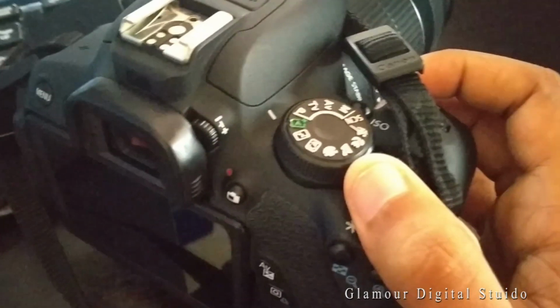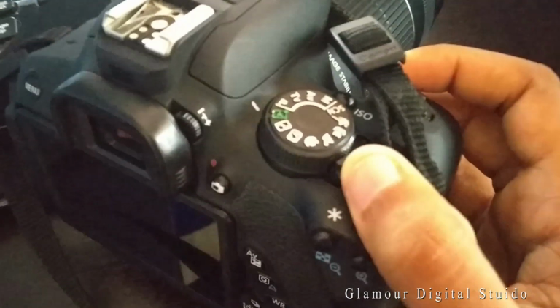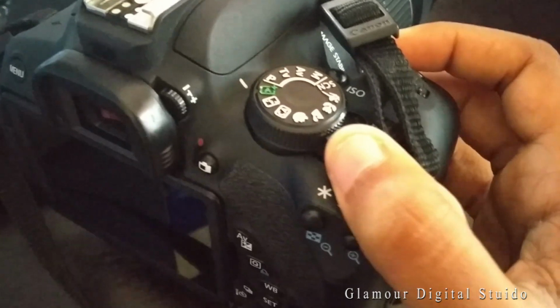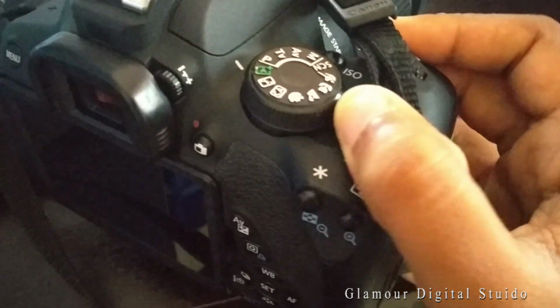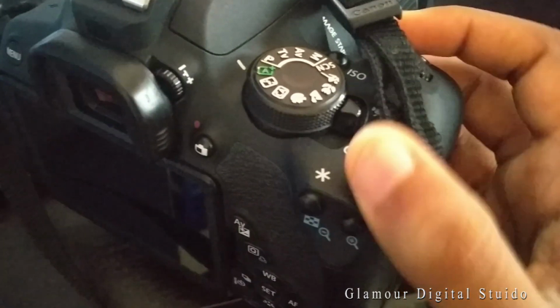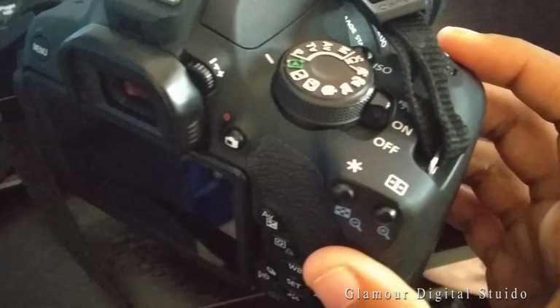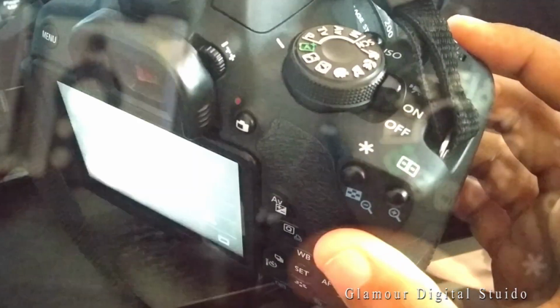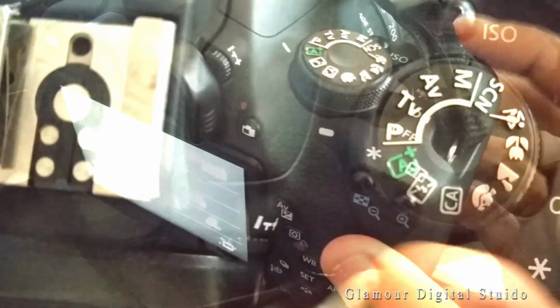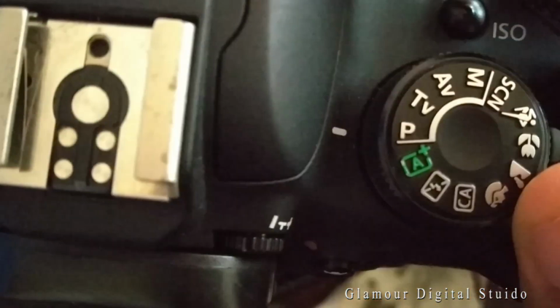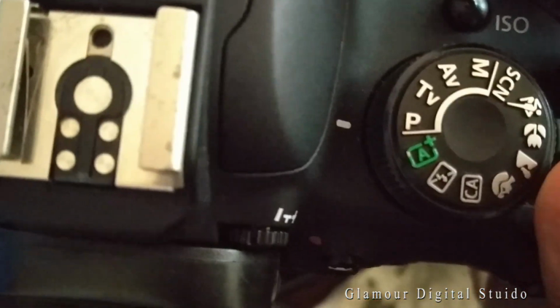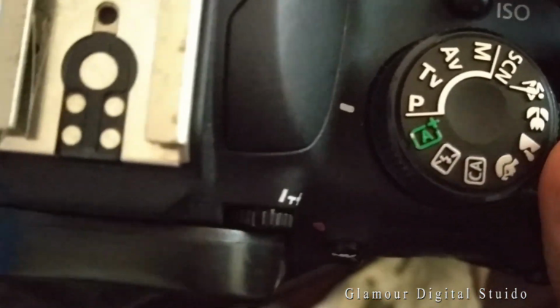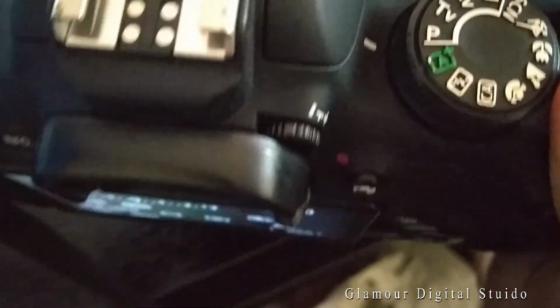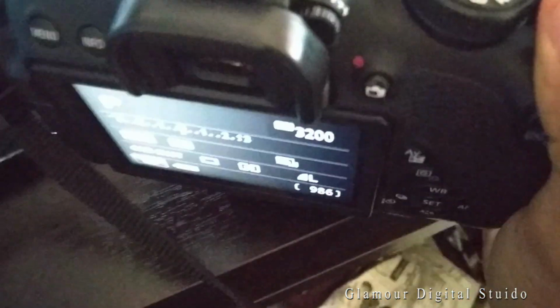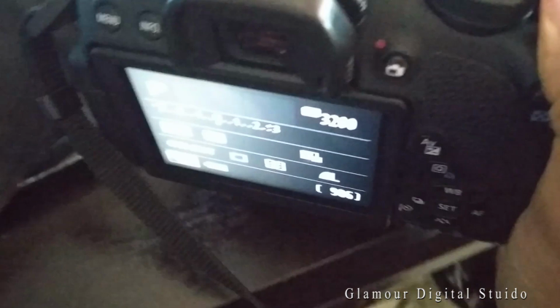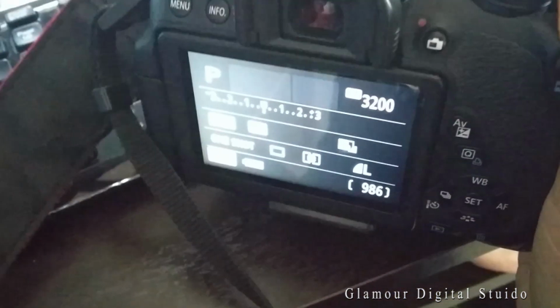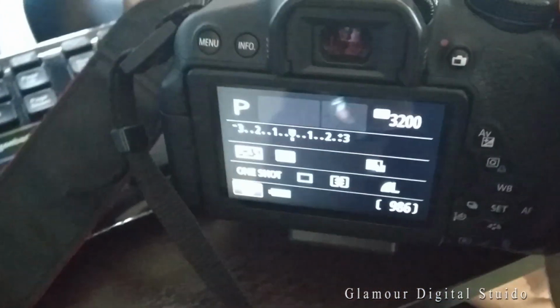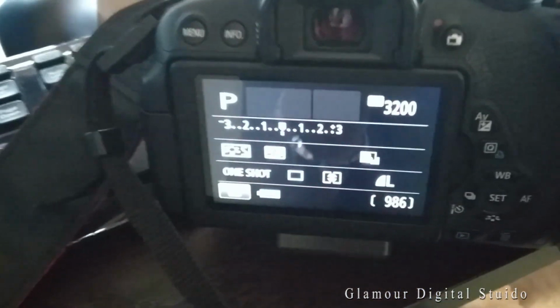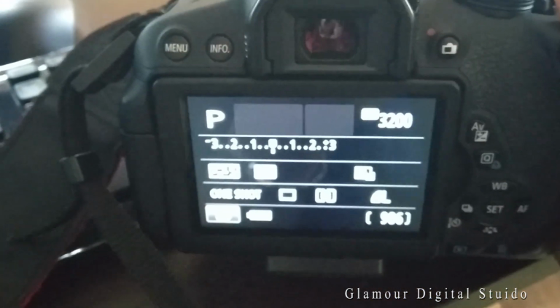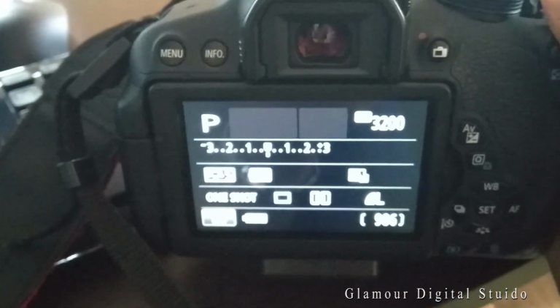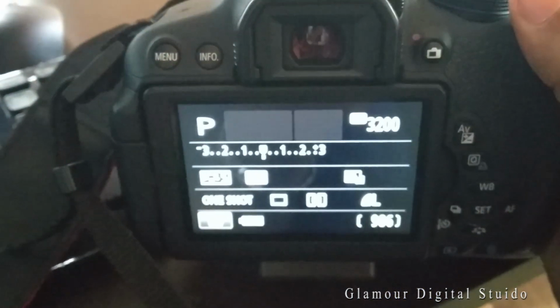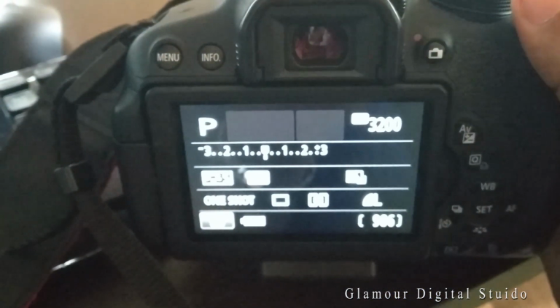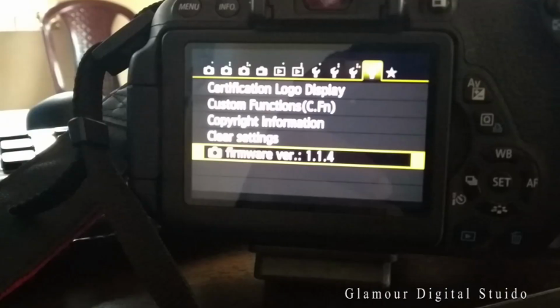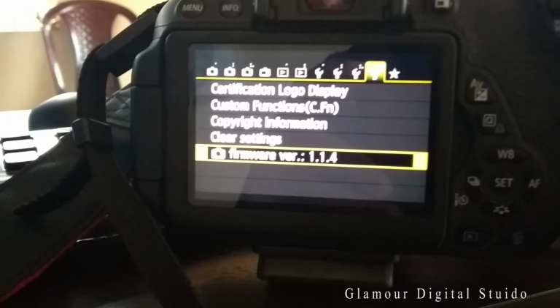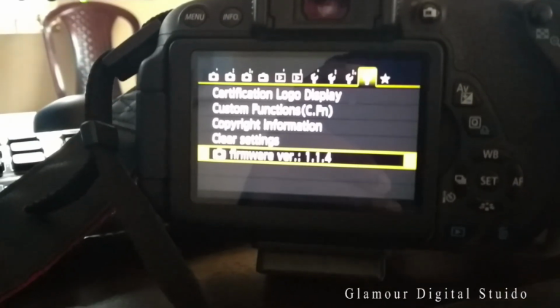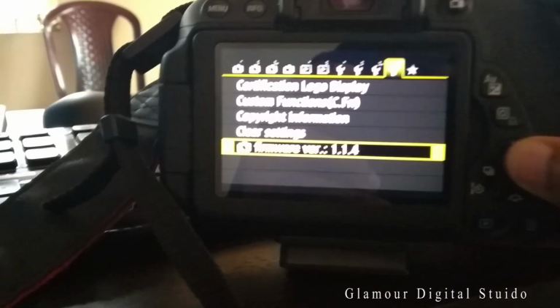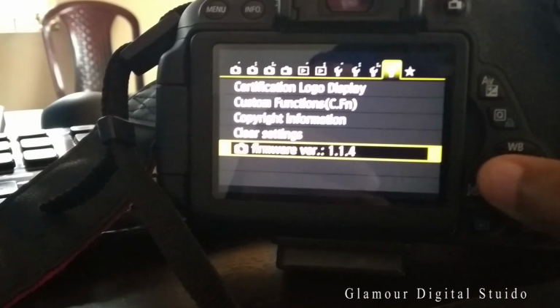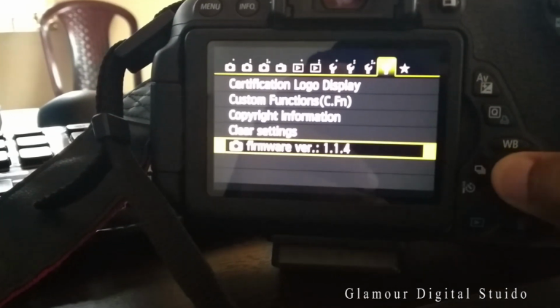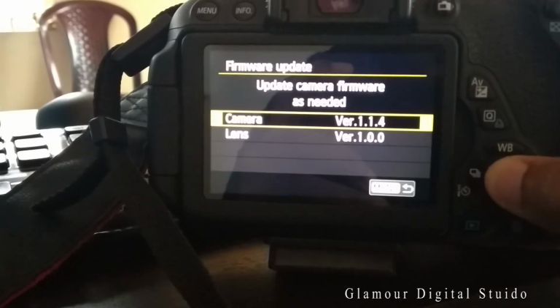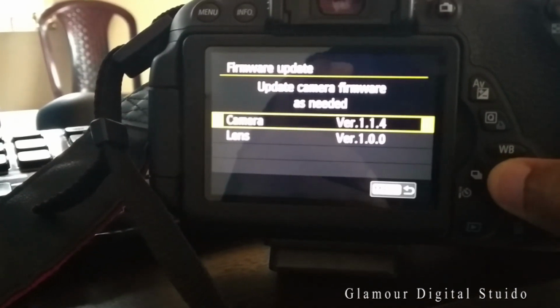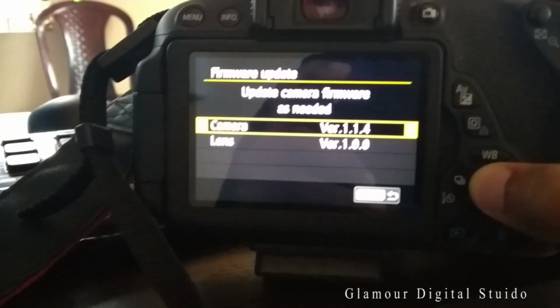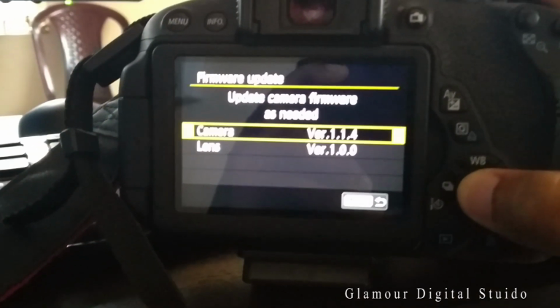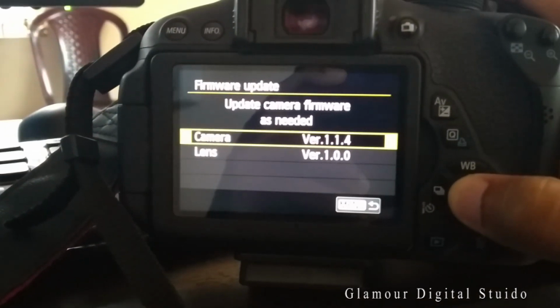Turn on the camera and make sure it is in program mode. Go to the menu — in the last tab you will find the firmware option. Click on firmware to update your camera.